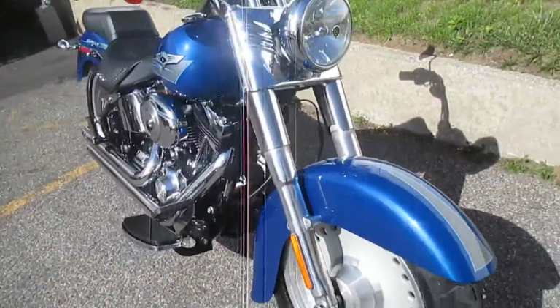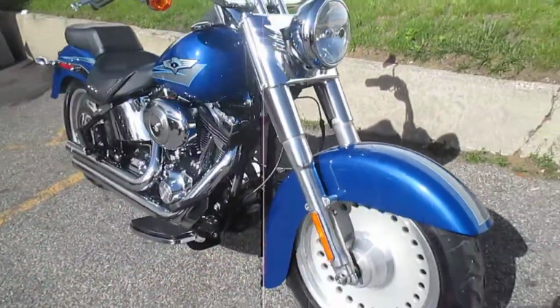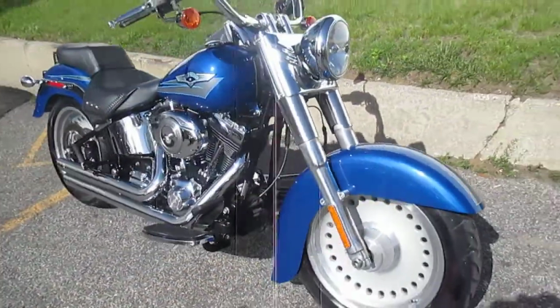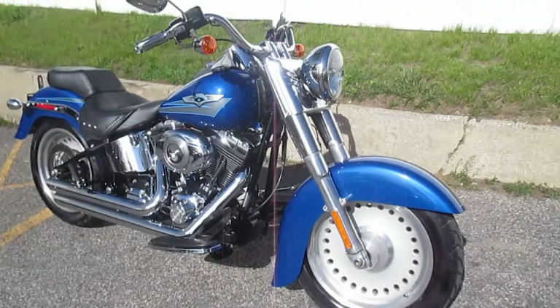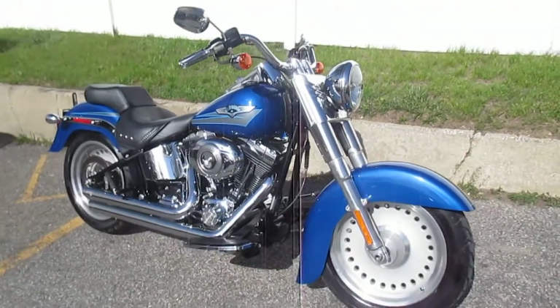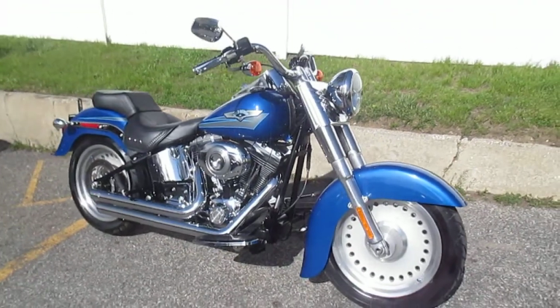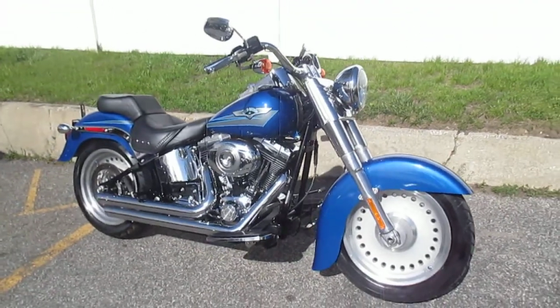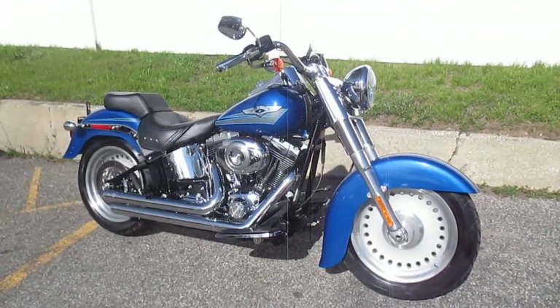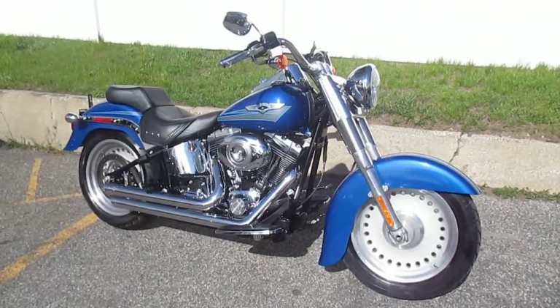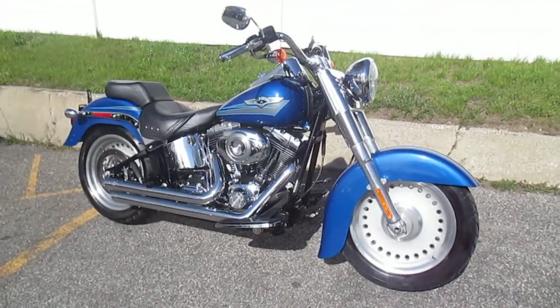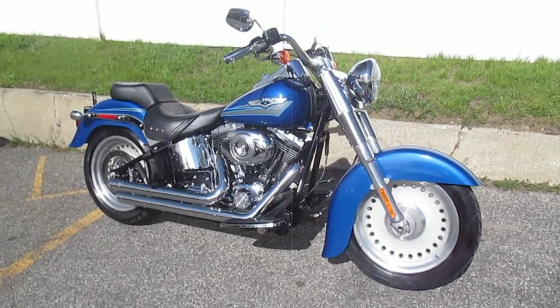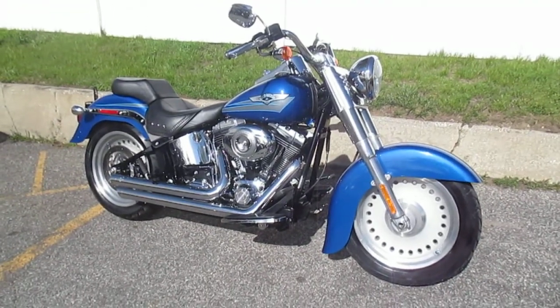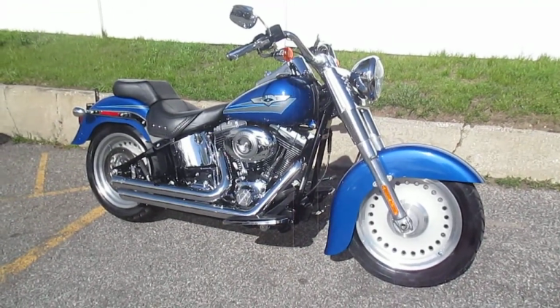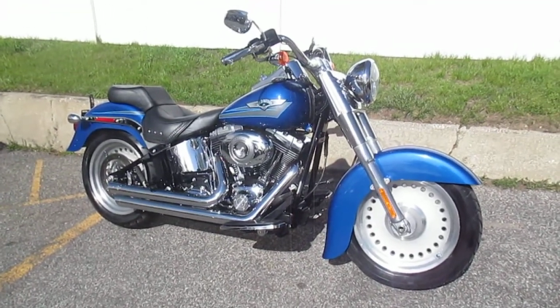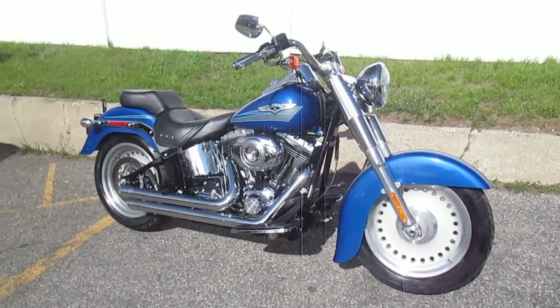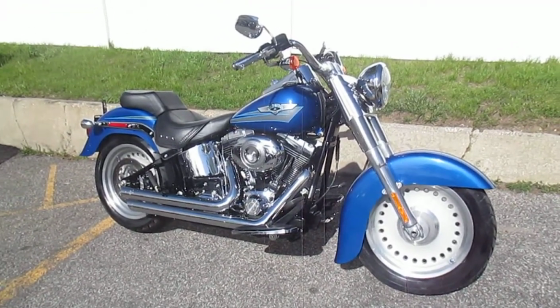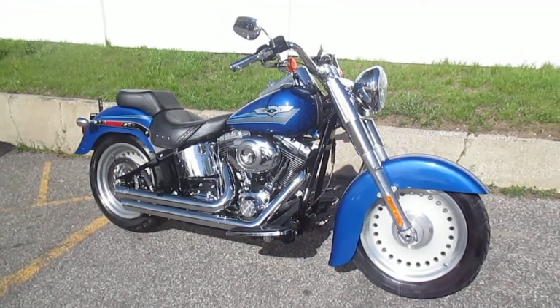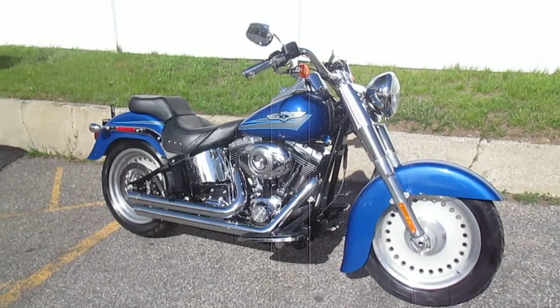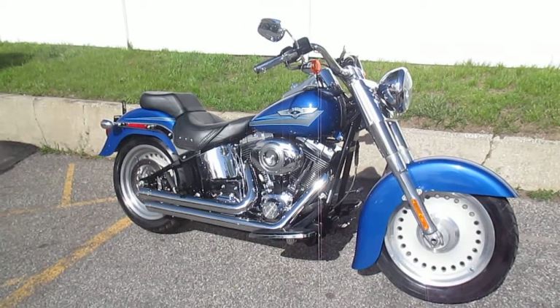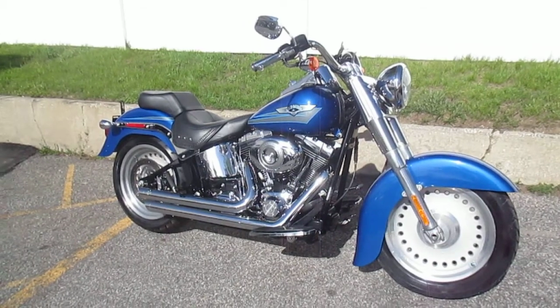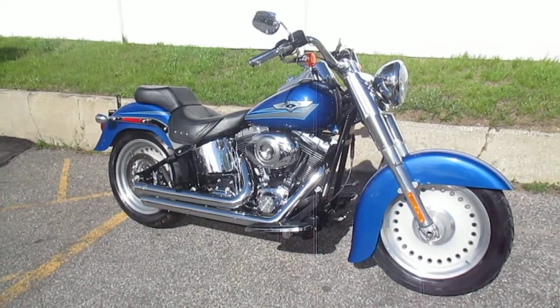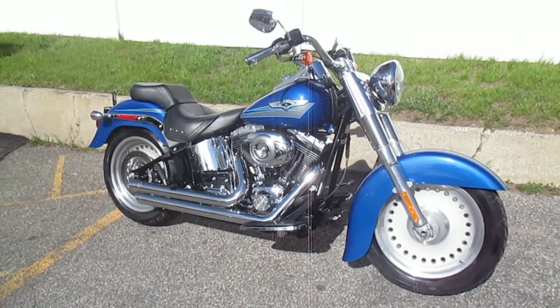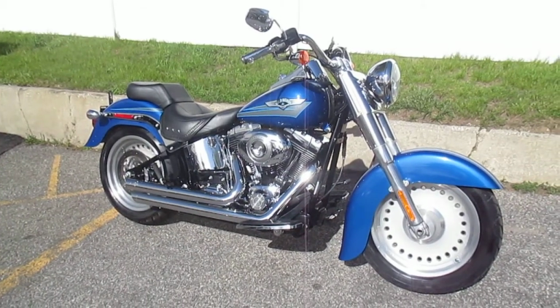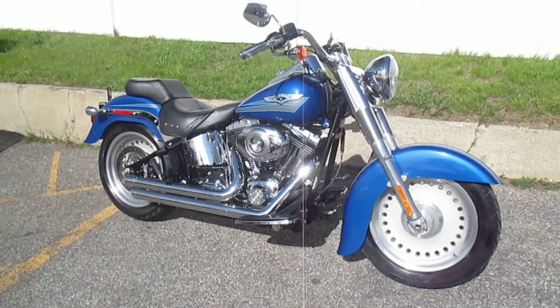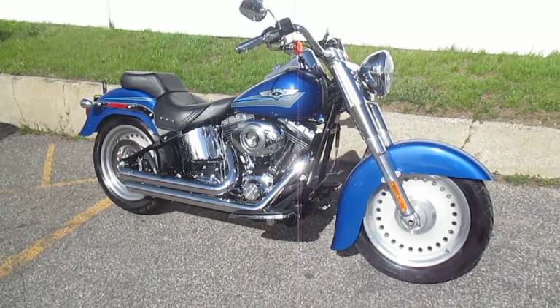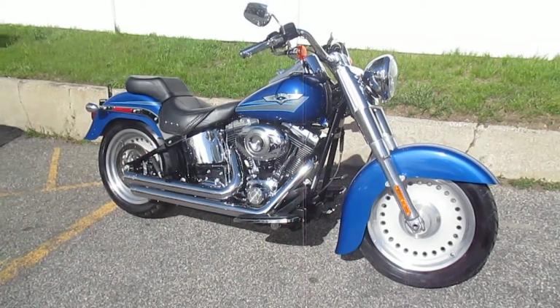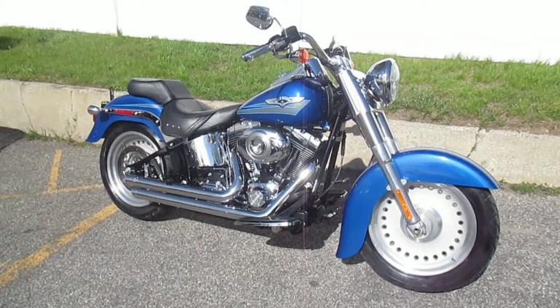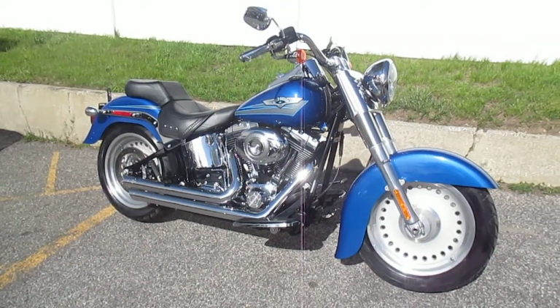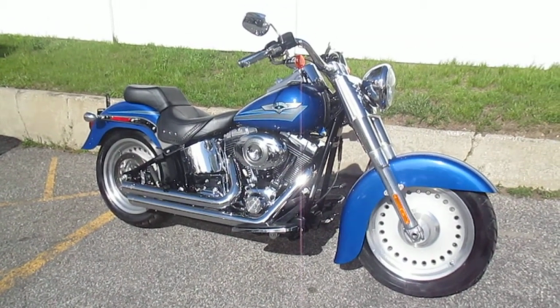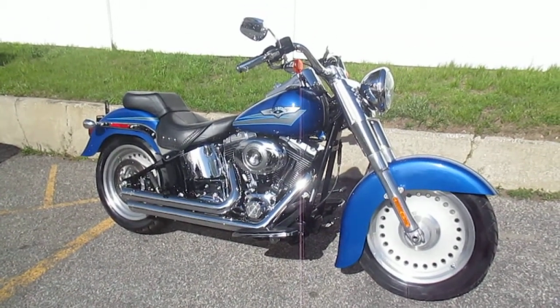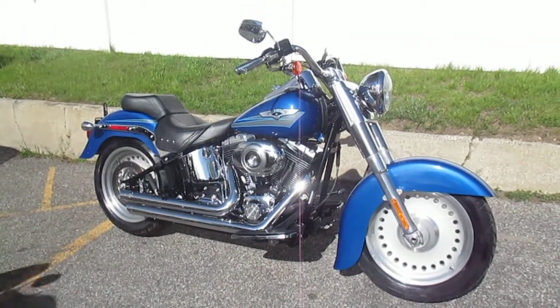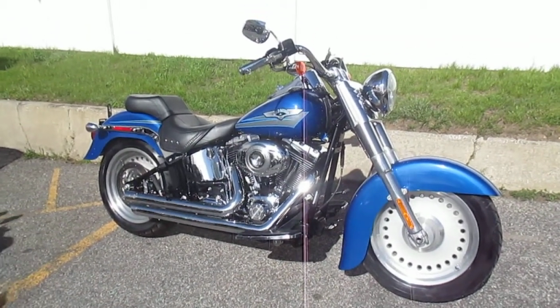If you'd like to purchase this bike, please call our sales department at 516-409-9200. Please refer to bike U16-80. Thanks, and have a great day.